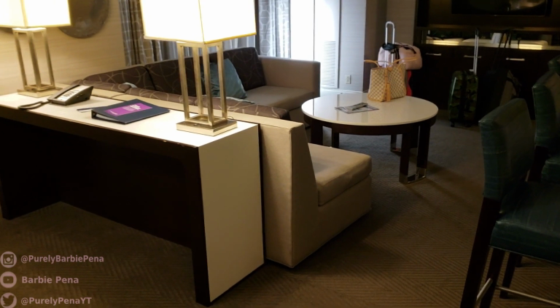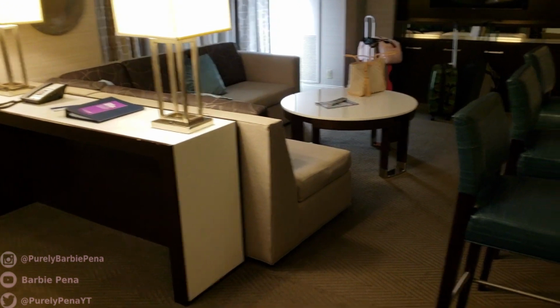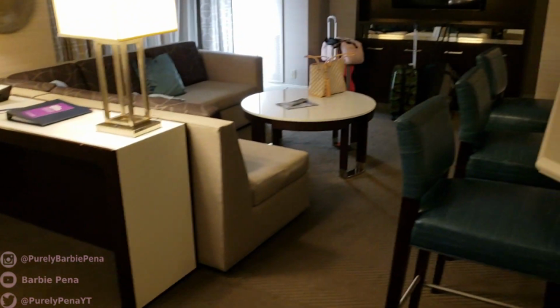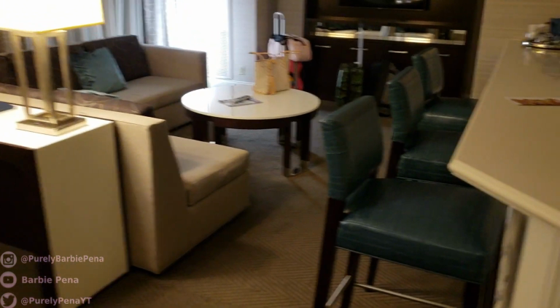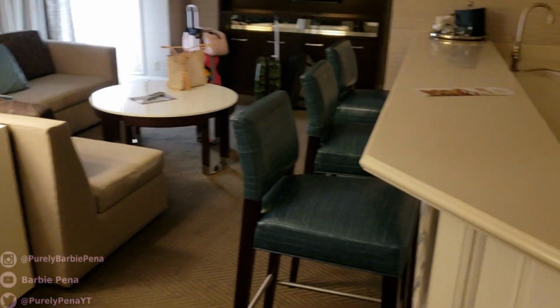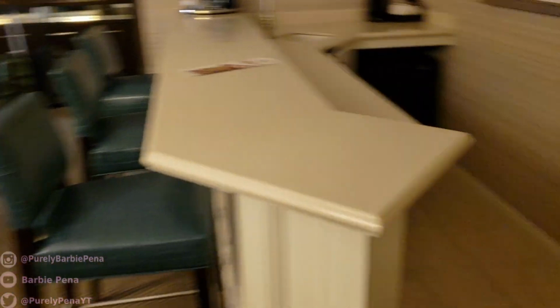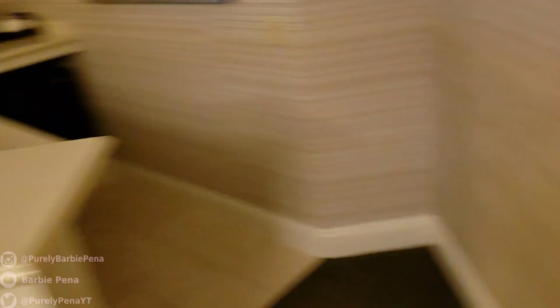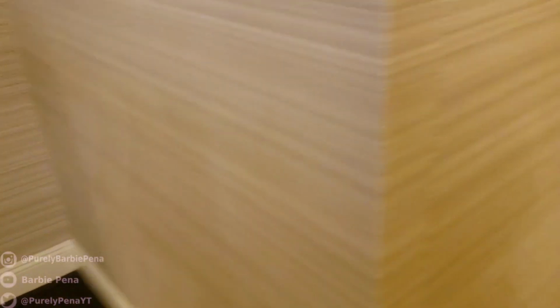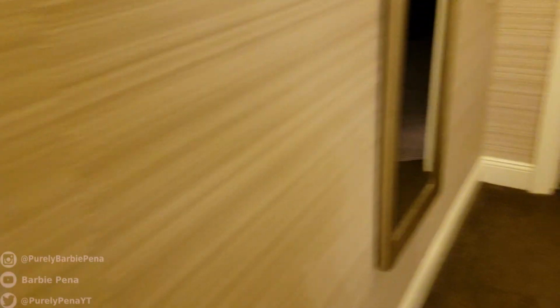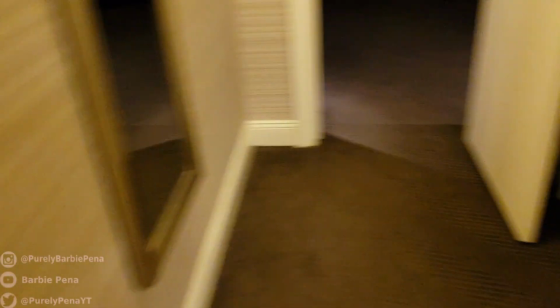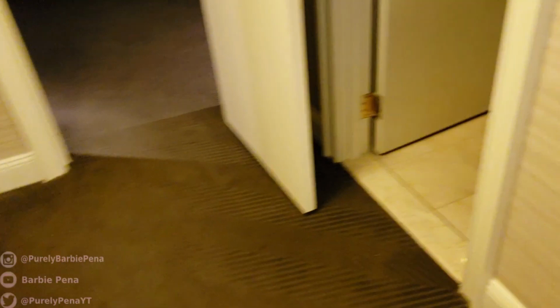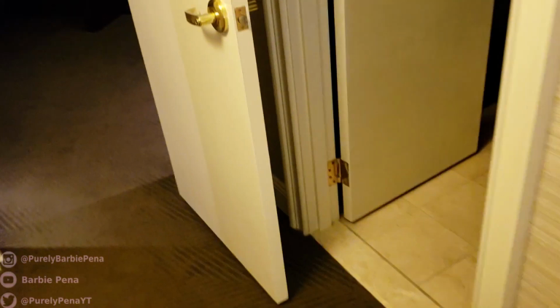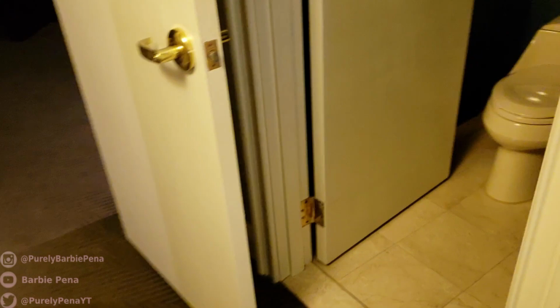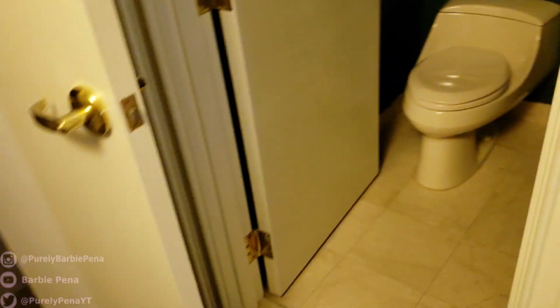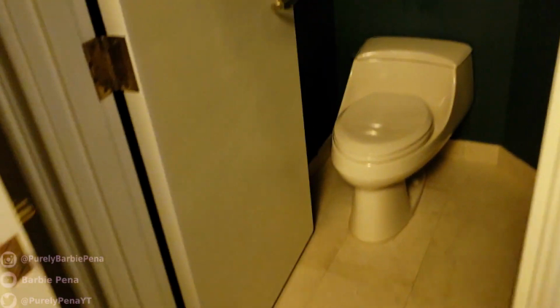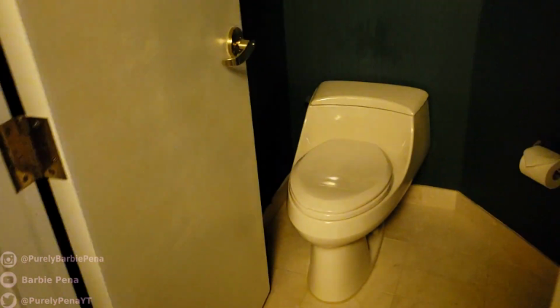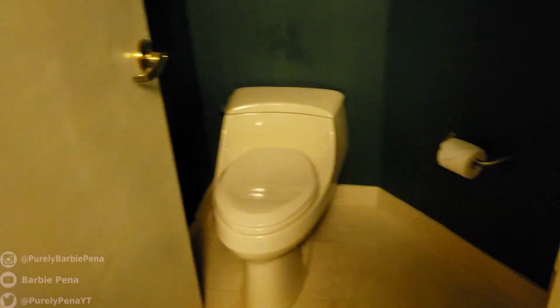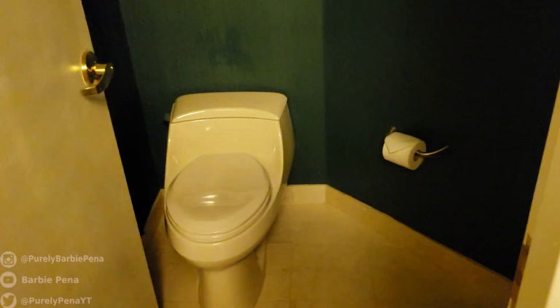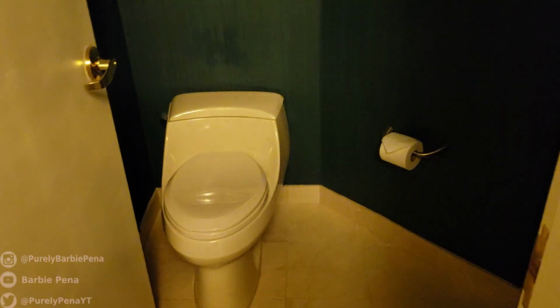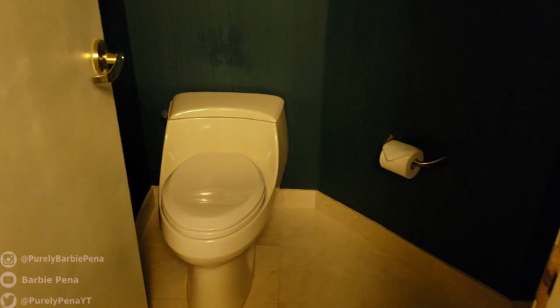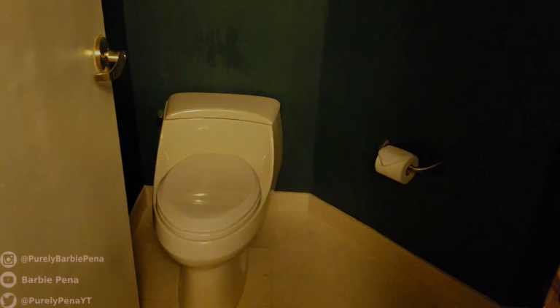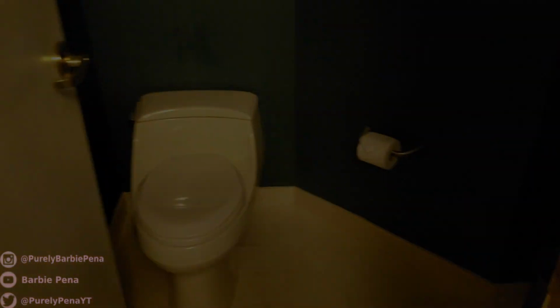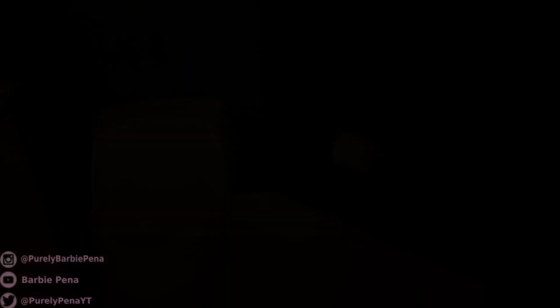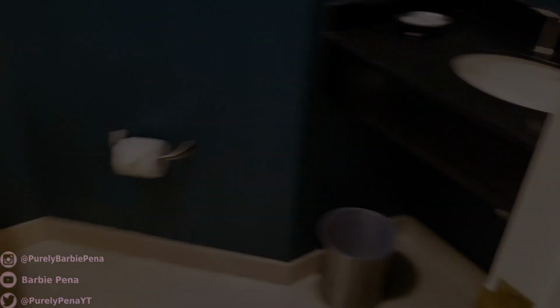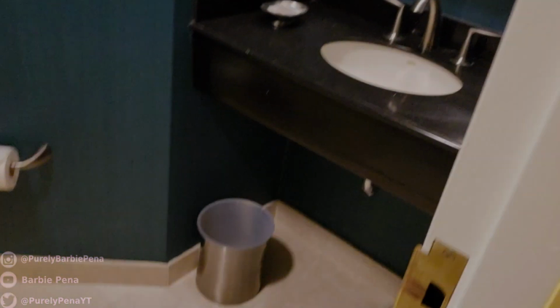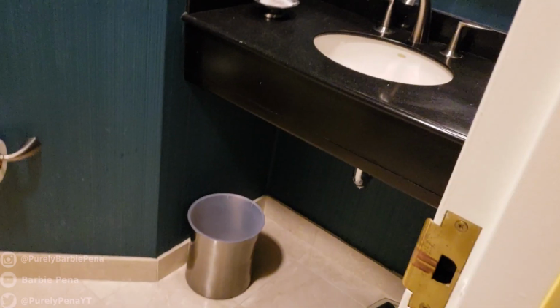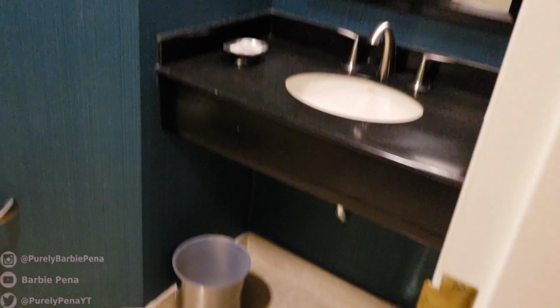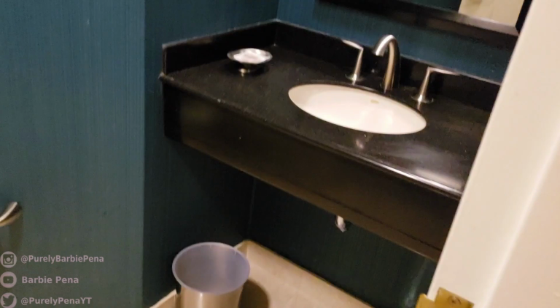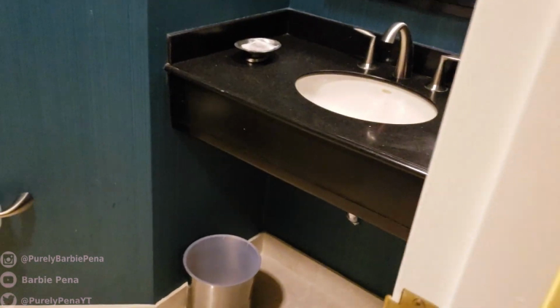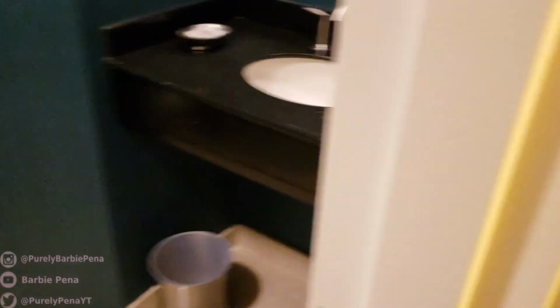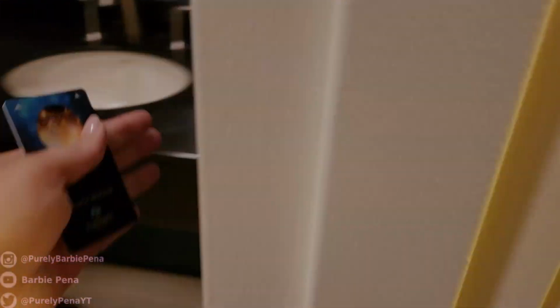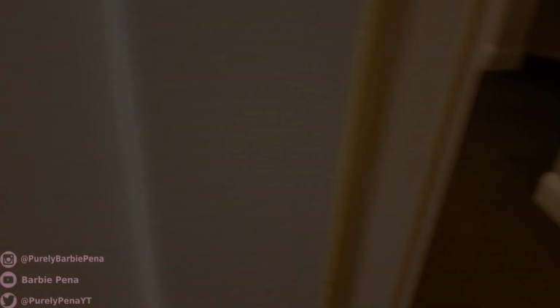And then we're gonna have our own section of the suite, so I'll show you that. But here is the half-bath, or the guest bathroom. There you go.